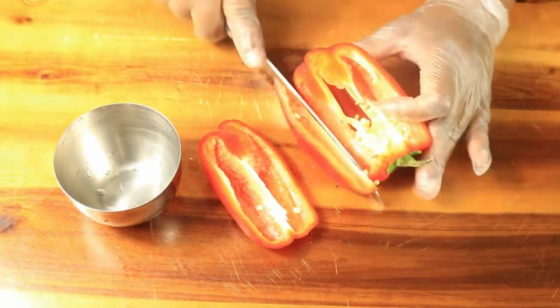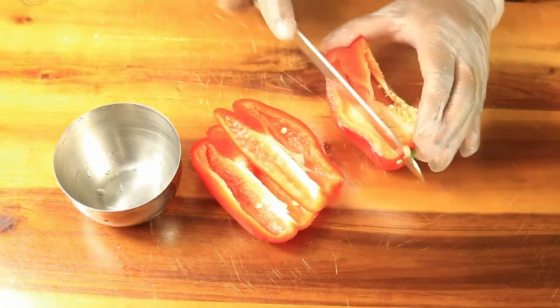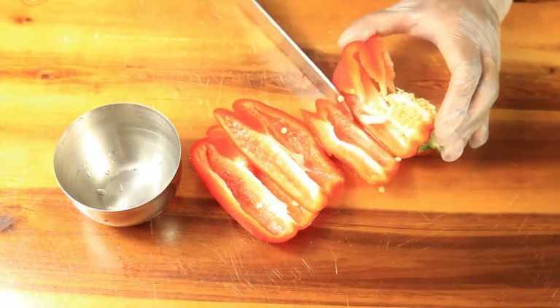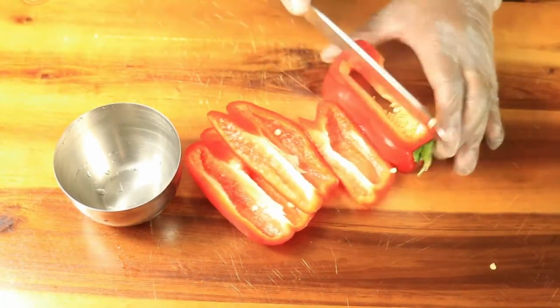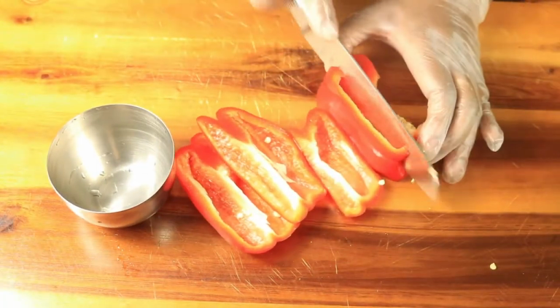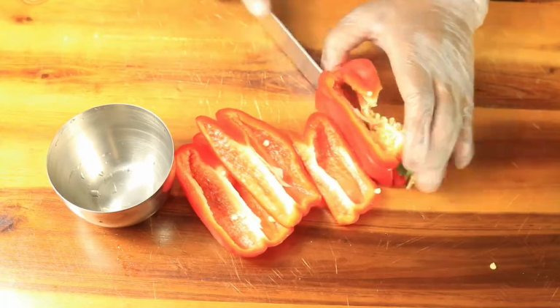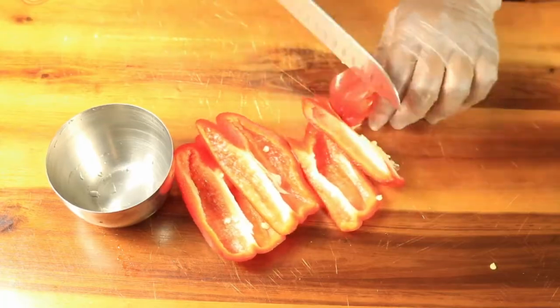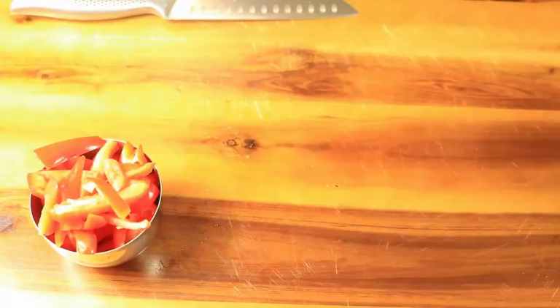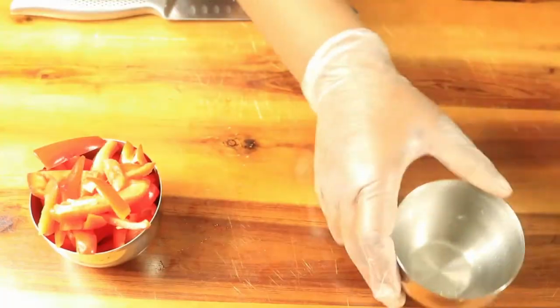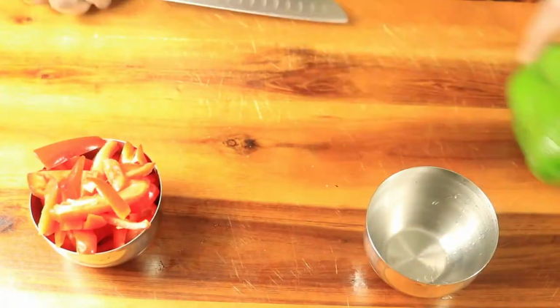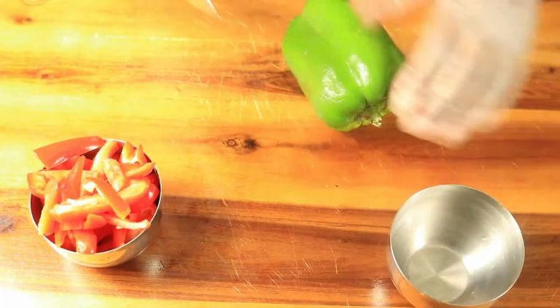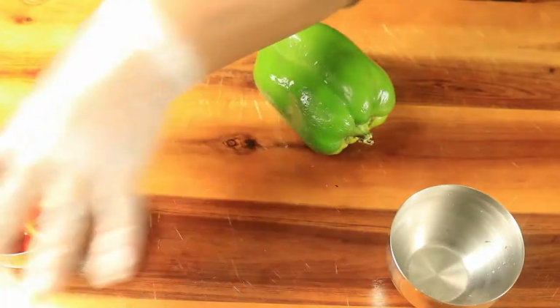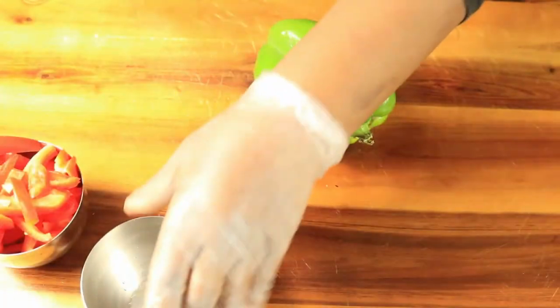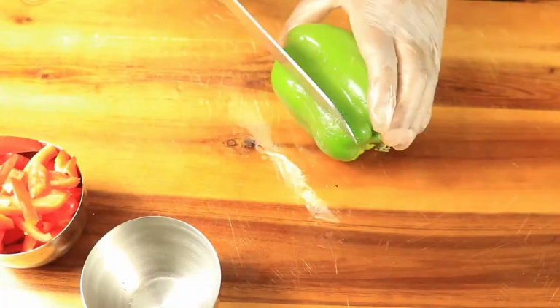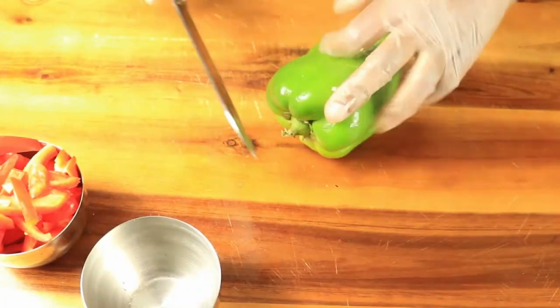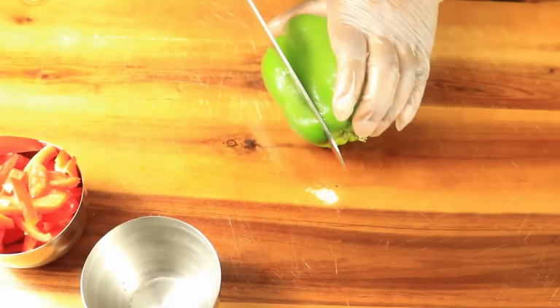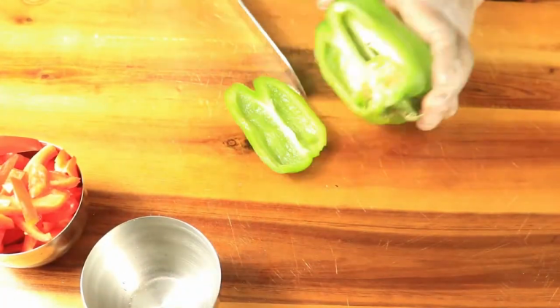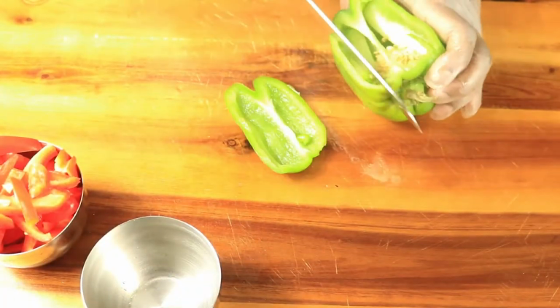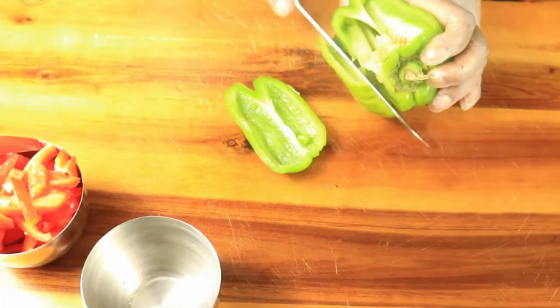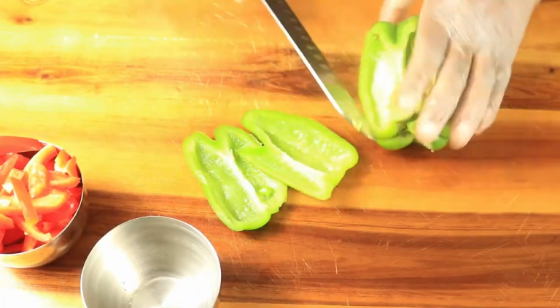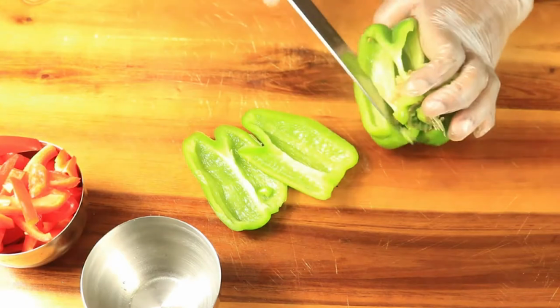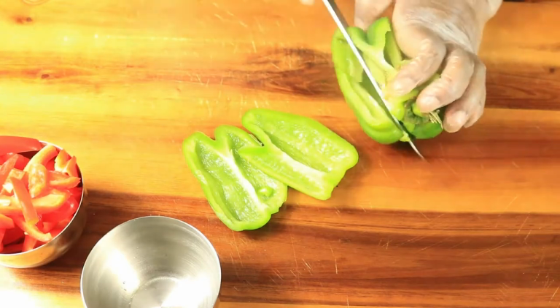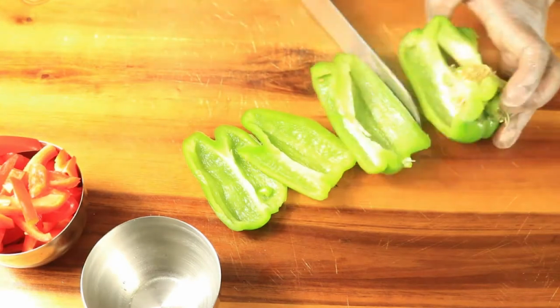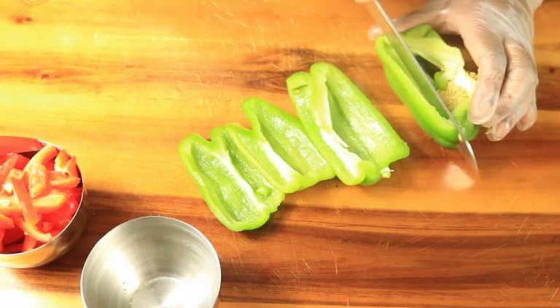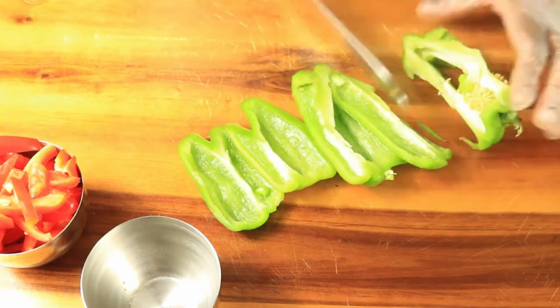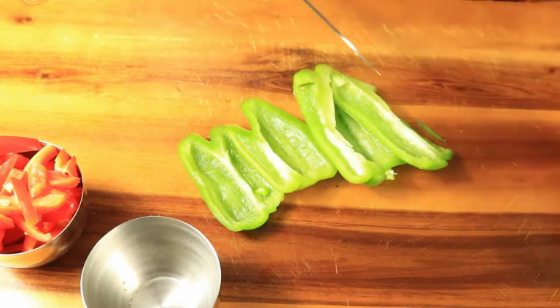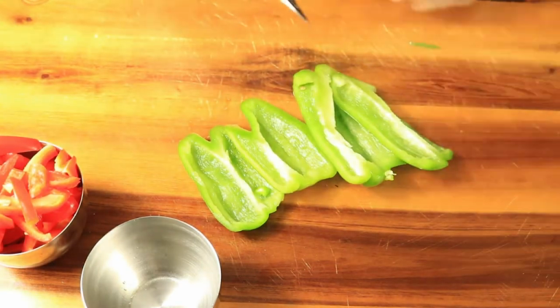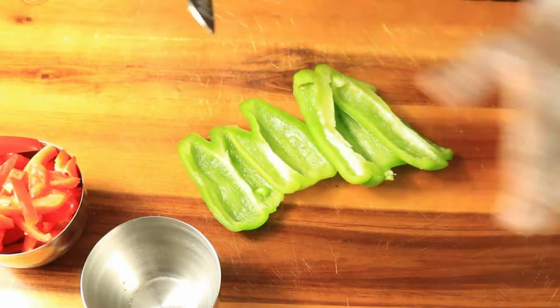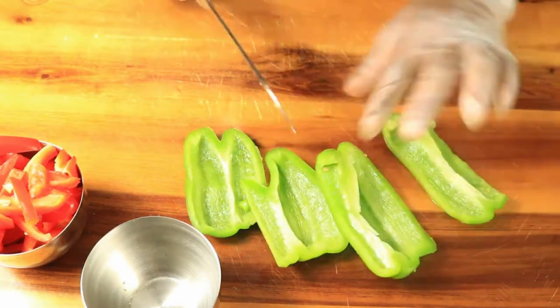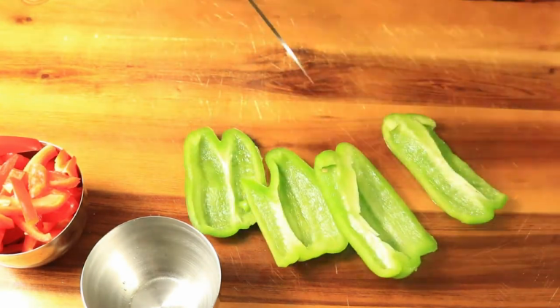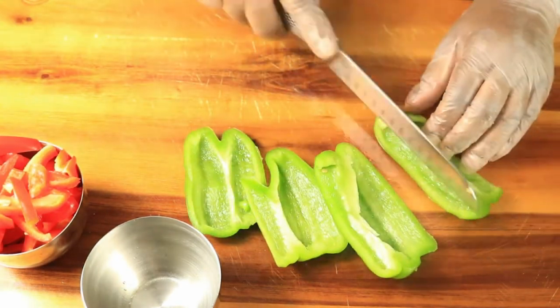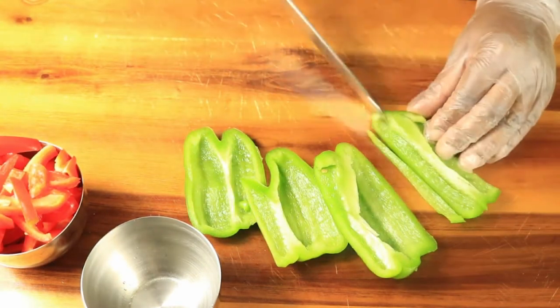Next, we're going to cut up our vegetables, starting with our bell peppers. We're going to cut around the seeds and the membranes of the bell peppers. Then we're going to slice it into thin strips, and we're going to cut it once more in half.